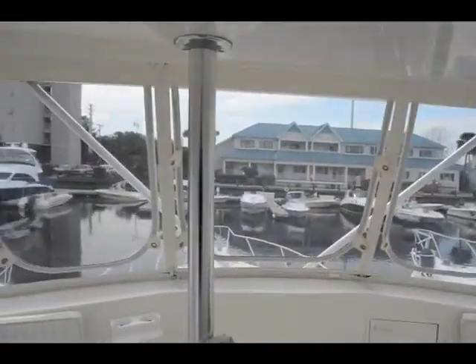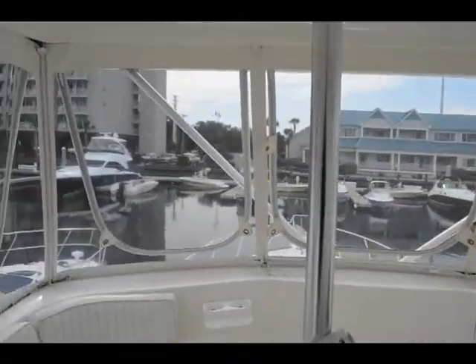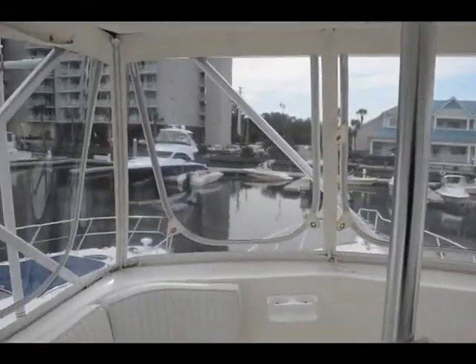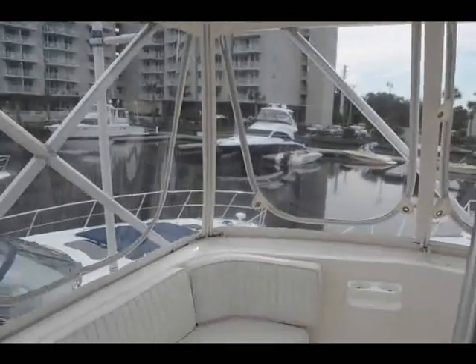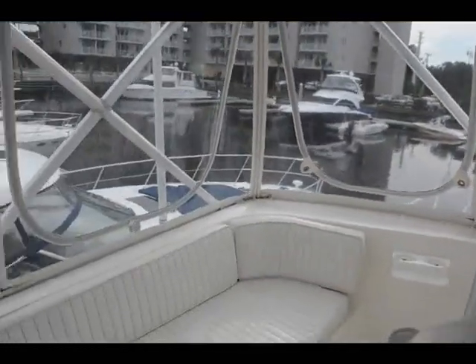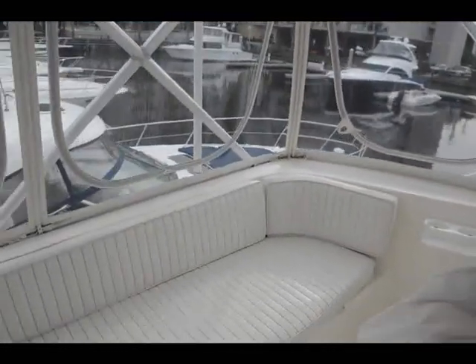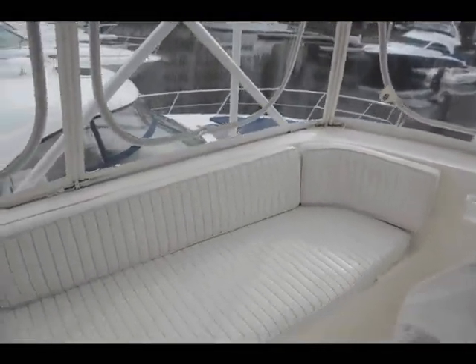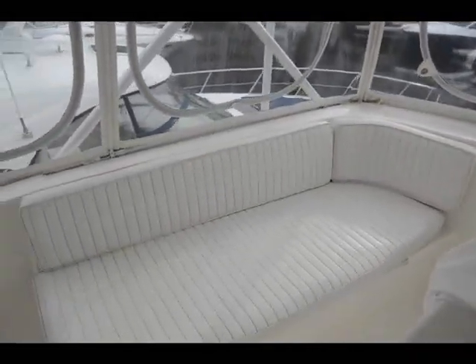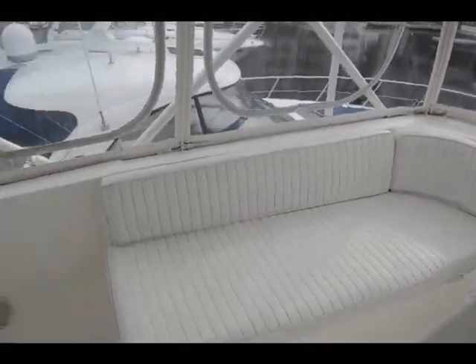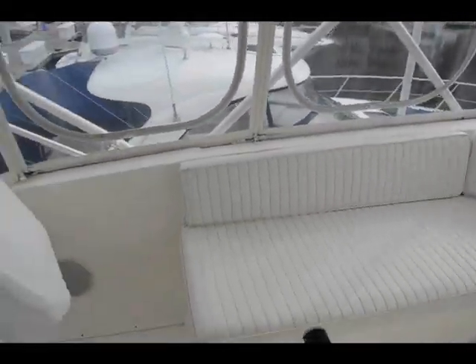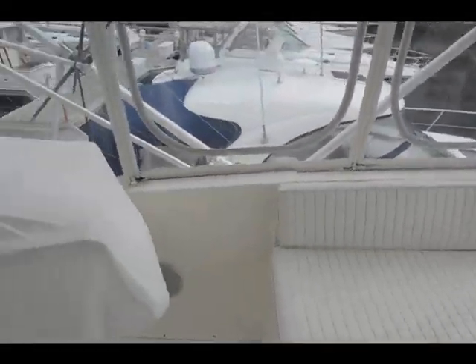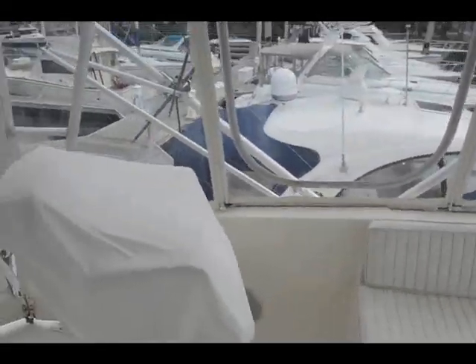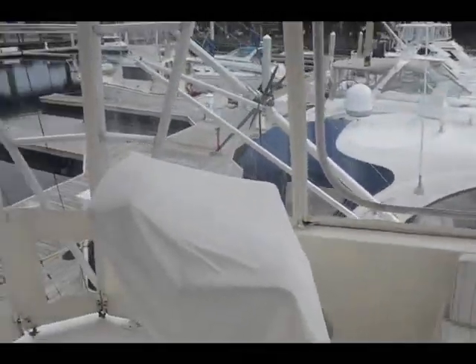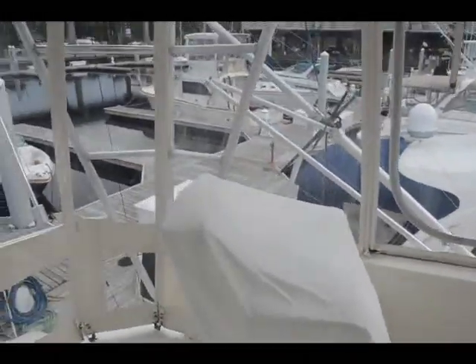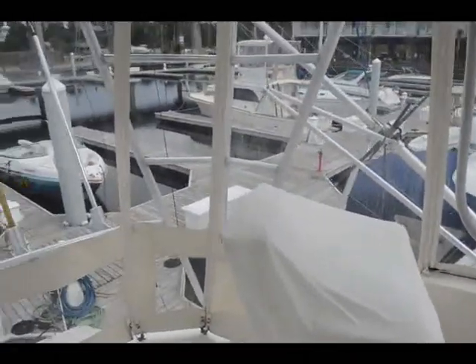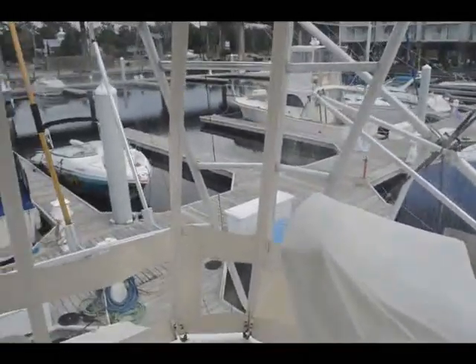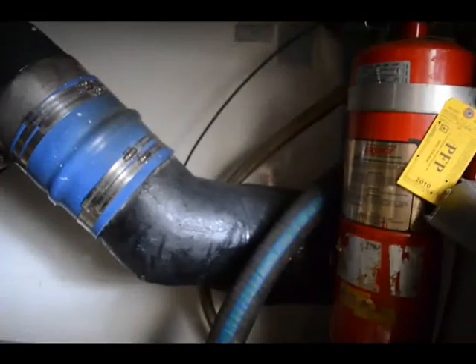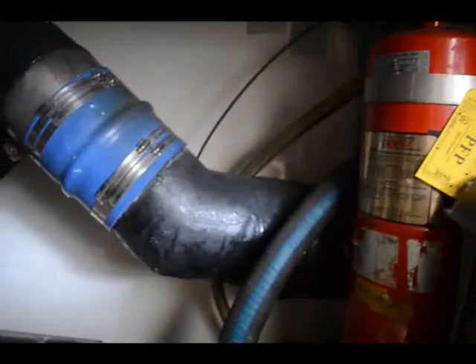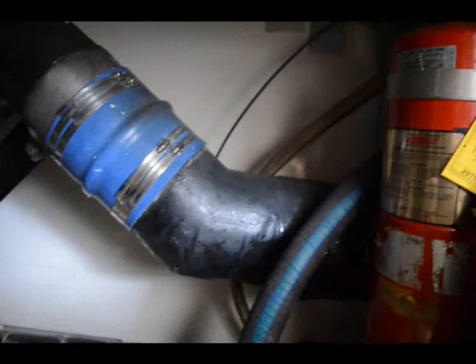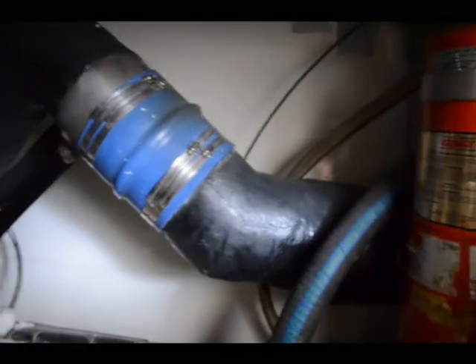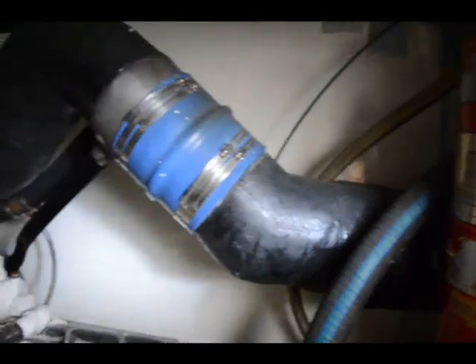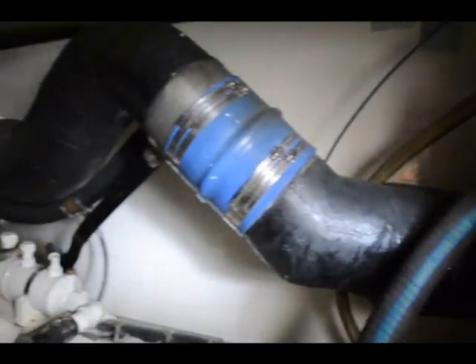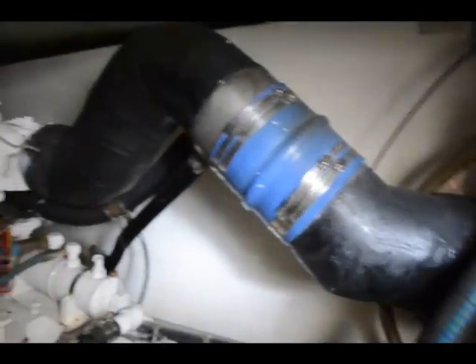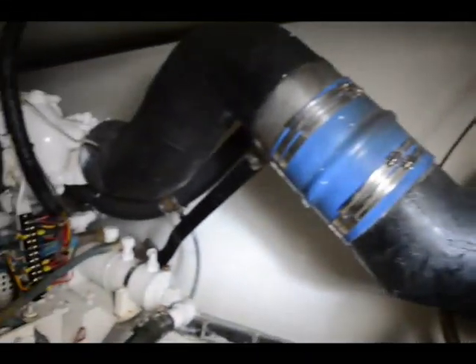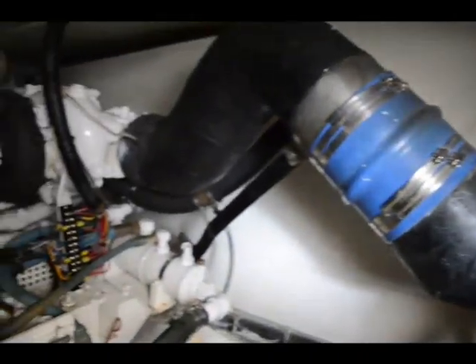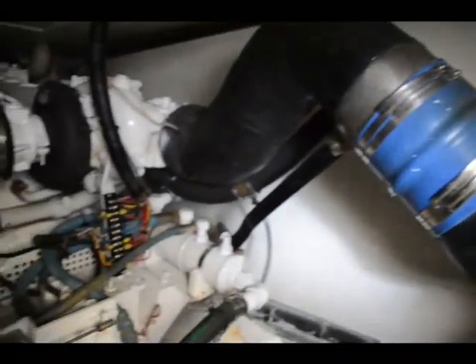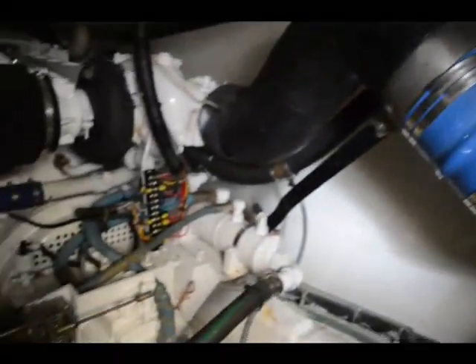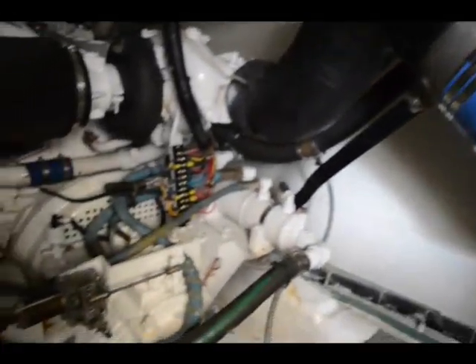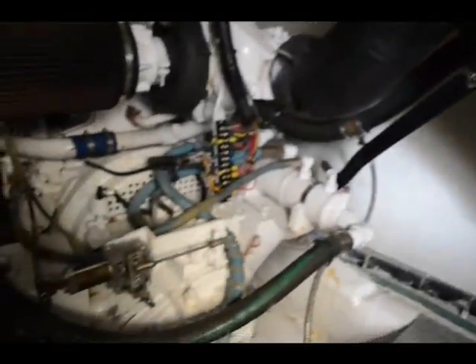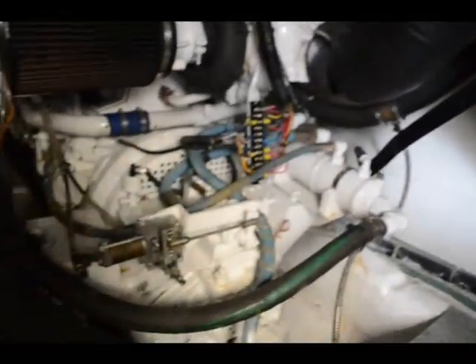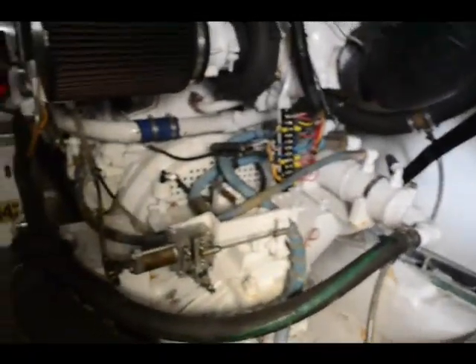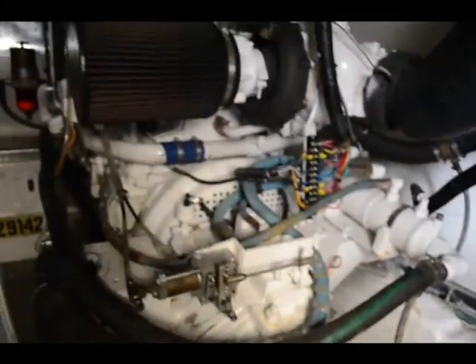She has a hard top, and the plastic and isinglass are all in good shape. The boat is pretty much turnkey.